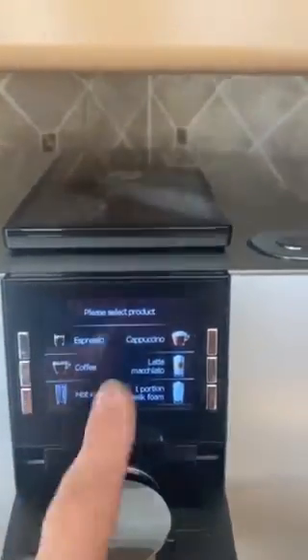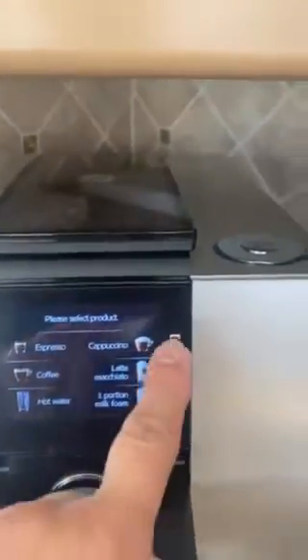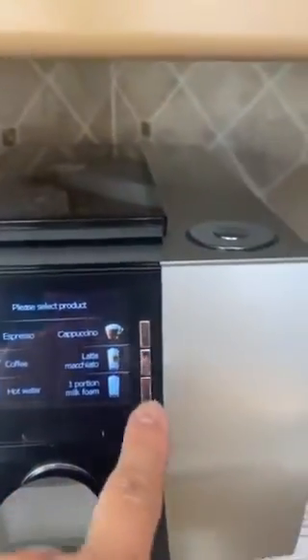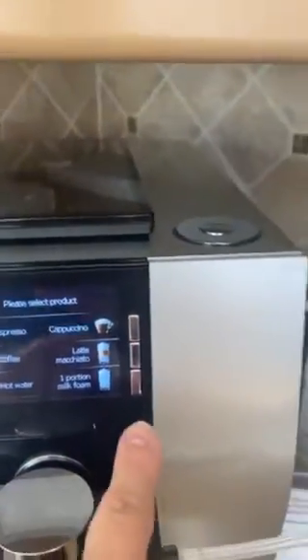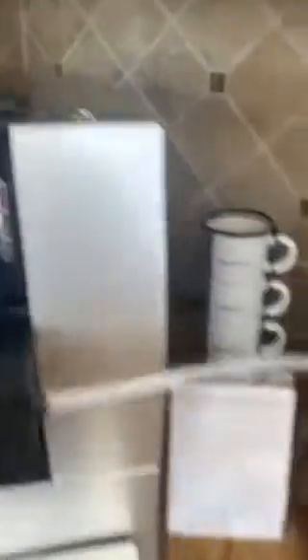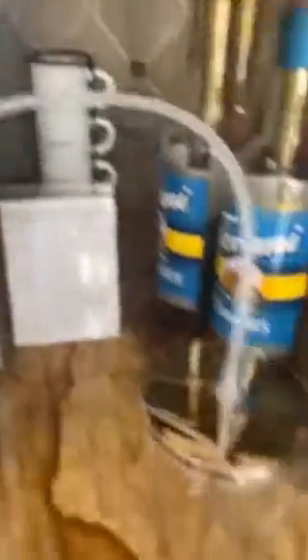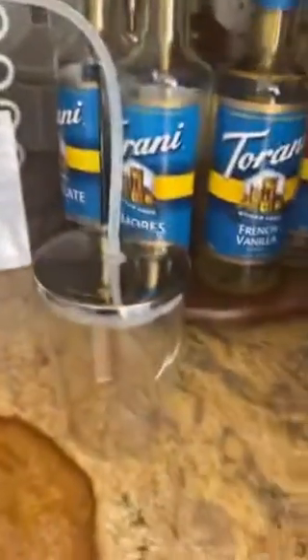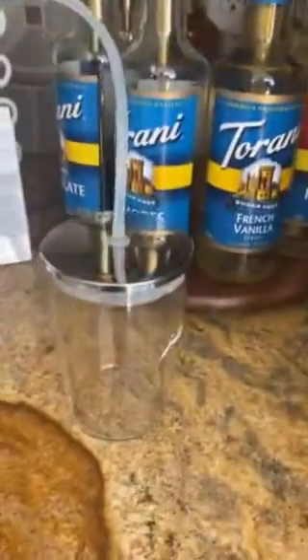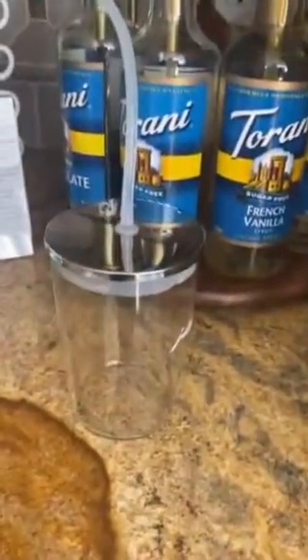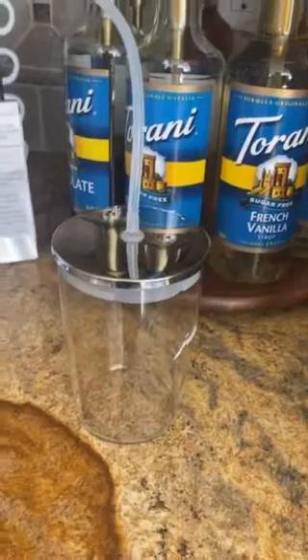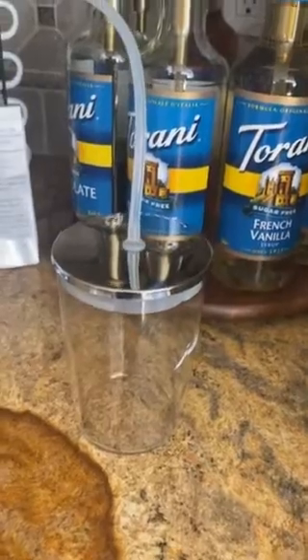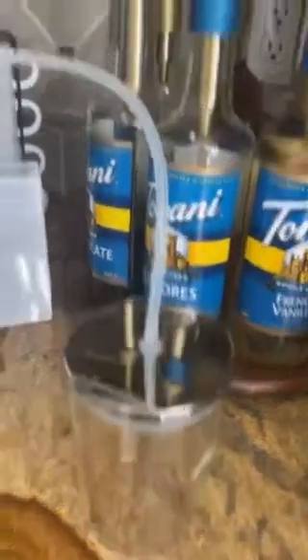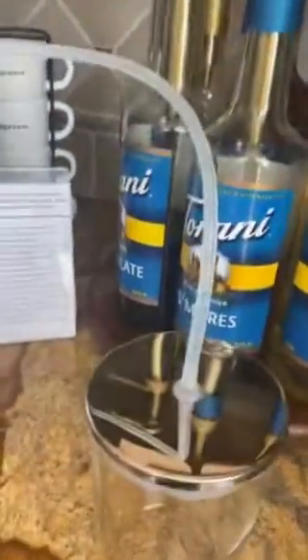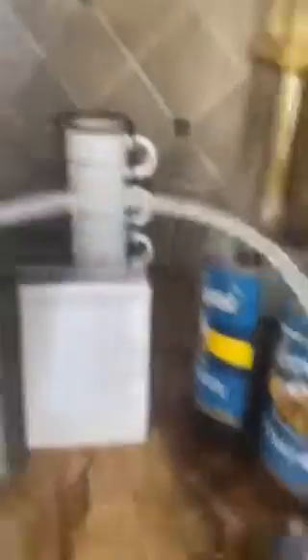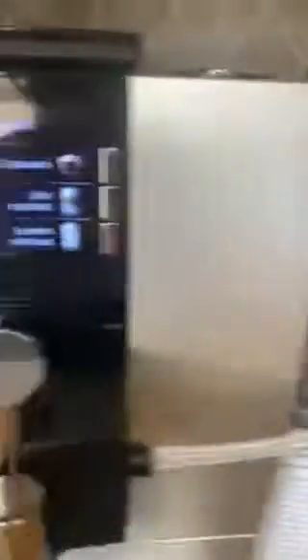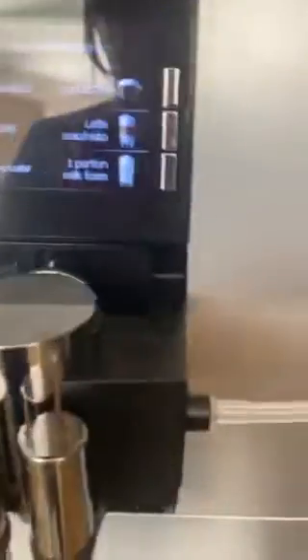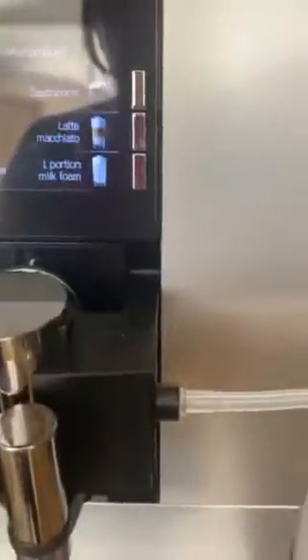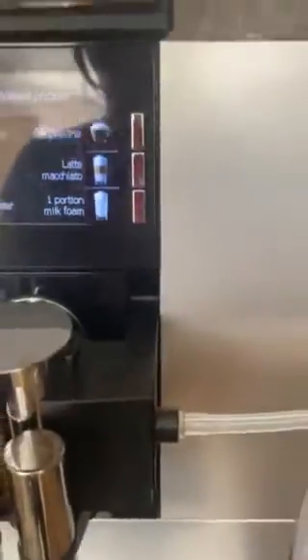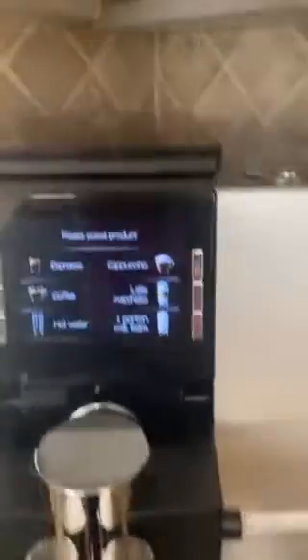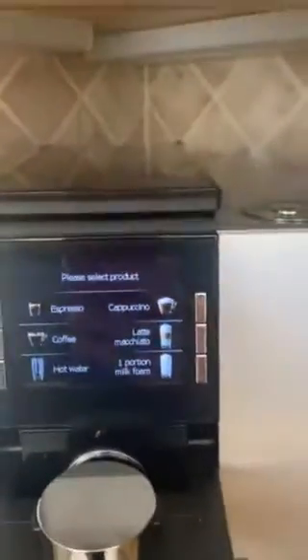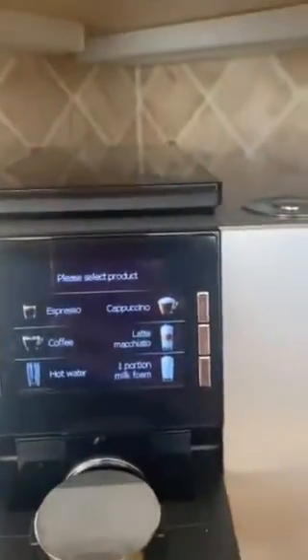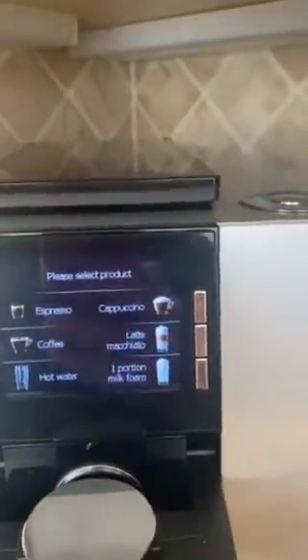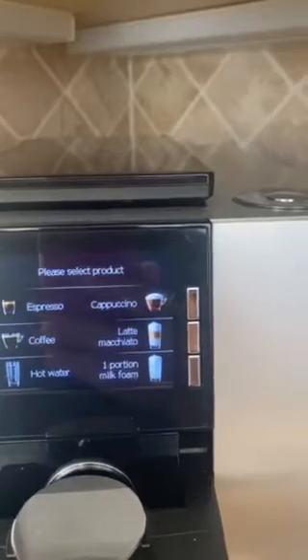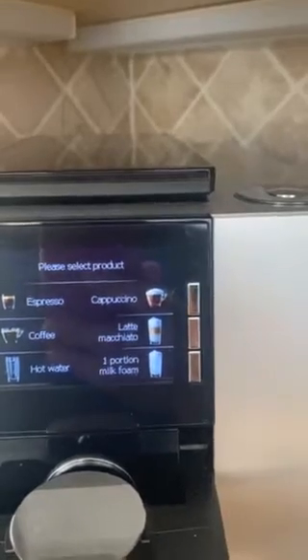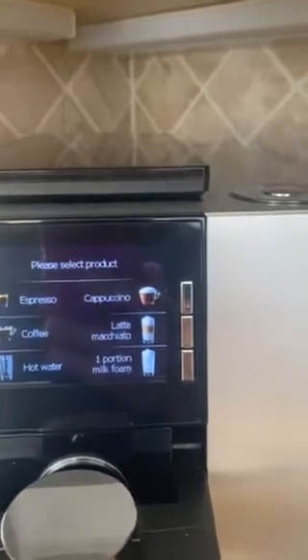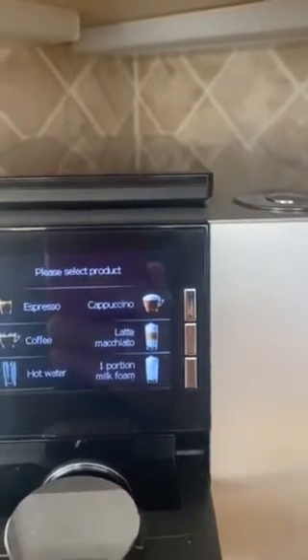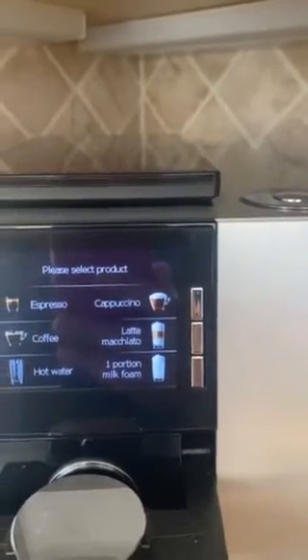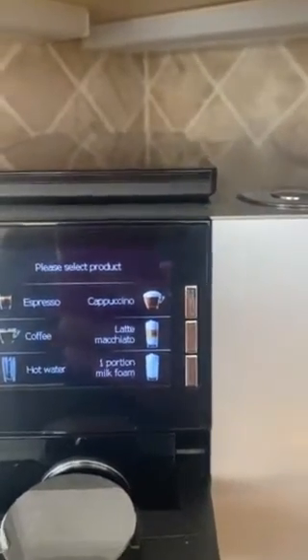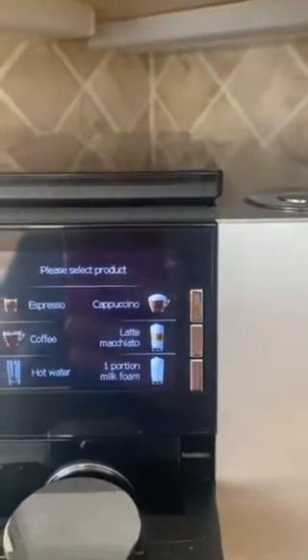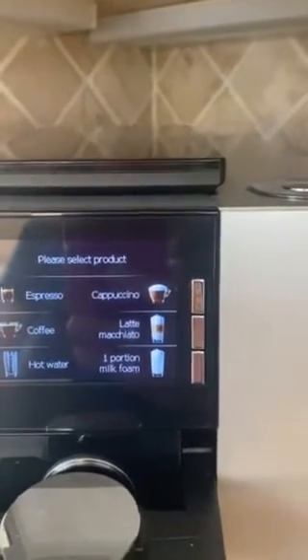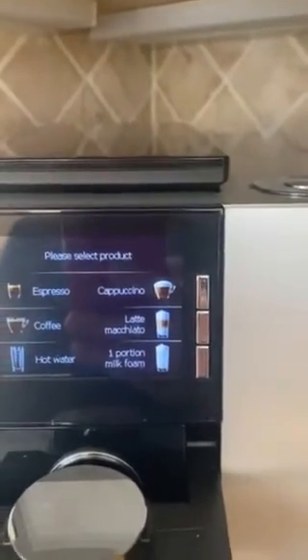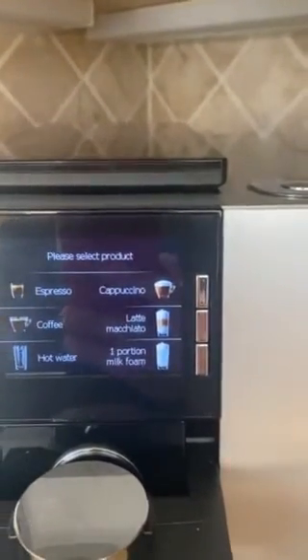If you choose one of the milk drinks, you'll want to attach this carafe full of milk. You plug it in here. When you hit one of the milk choices, it will automatically steam or froth milk from the carafe directly into your cup.